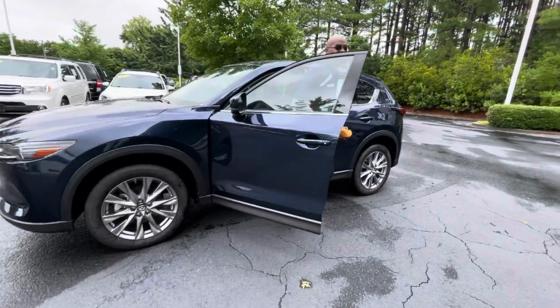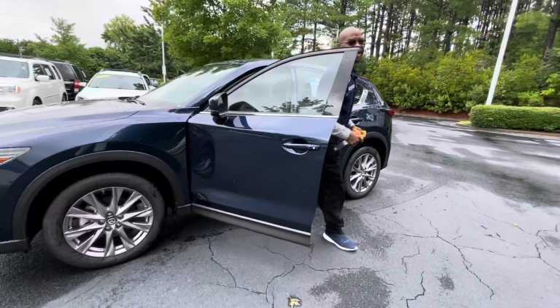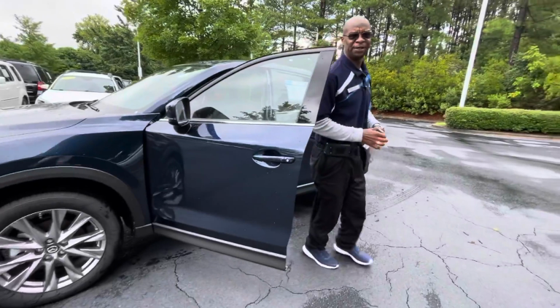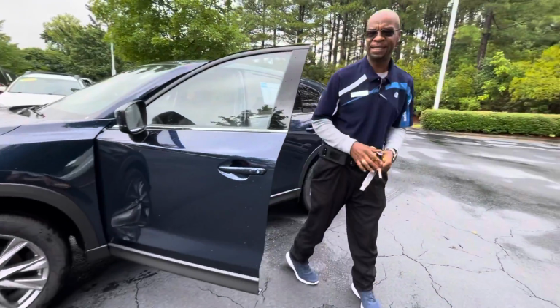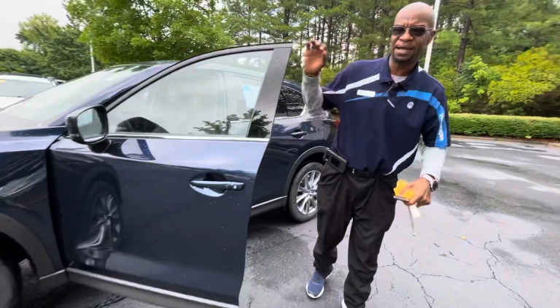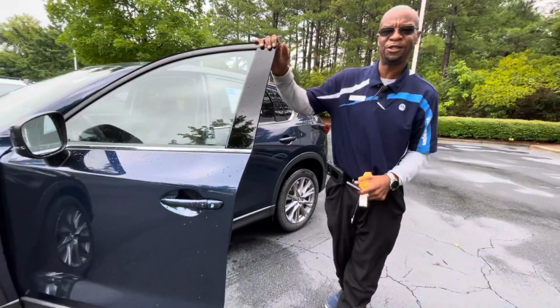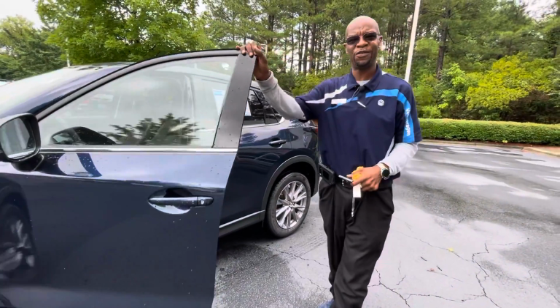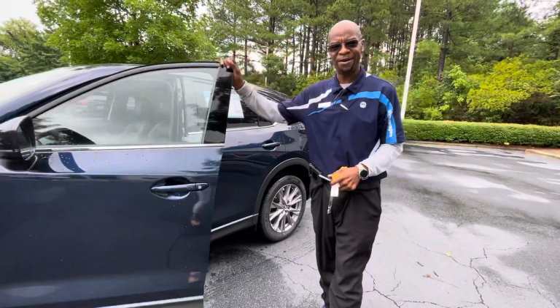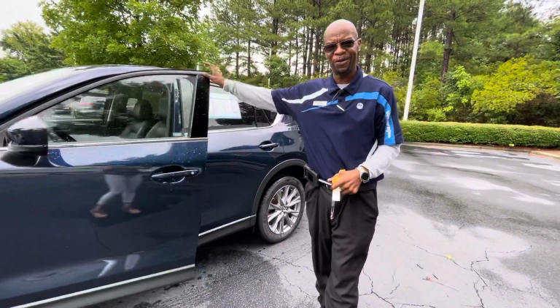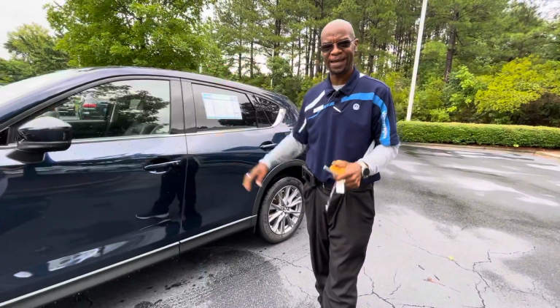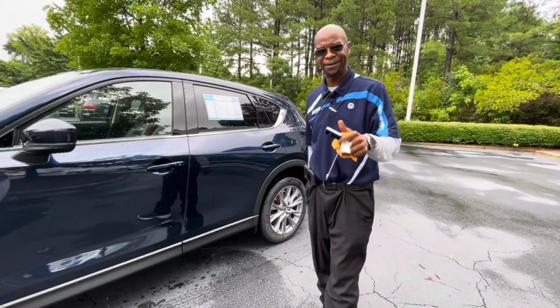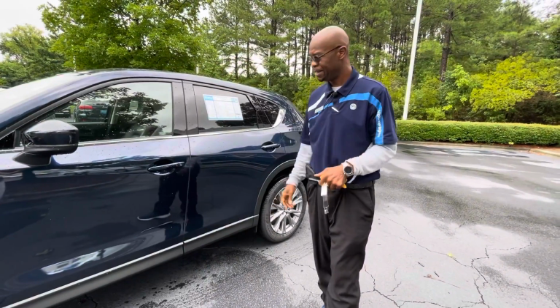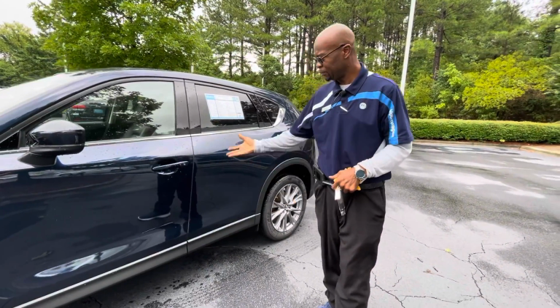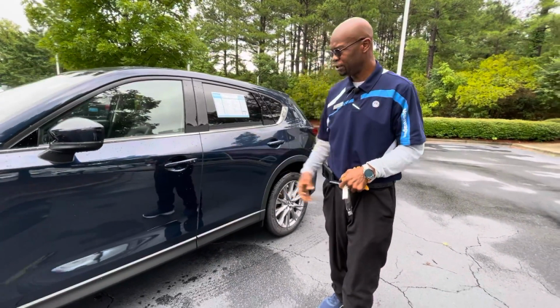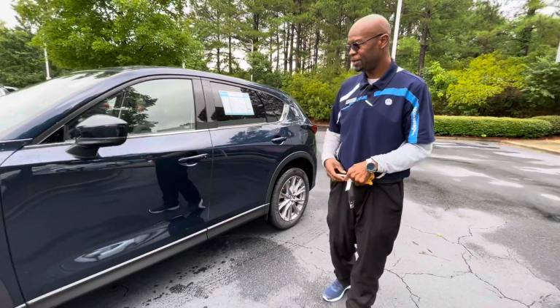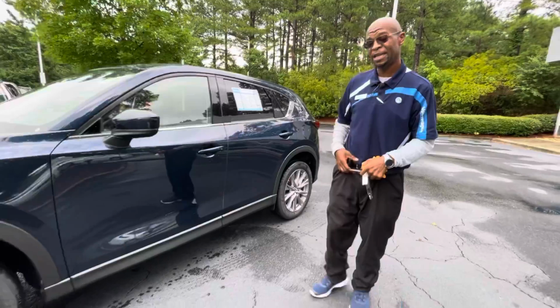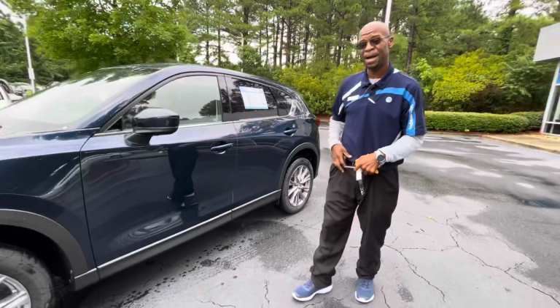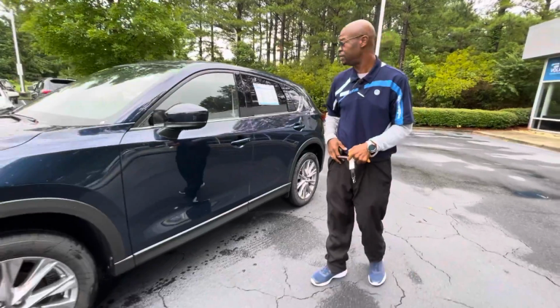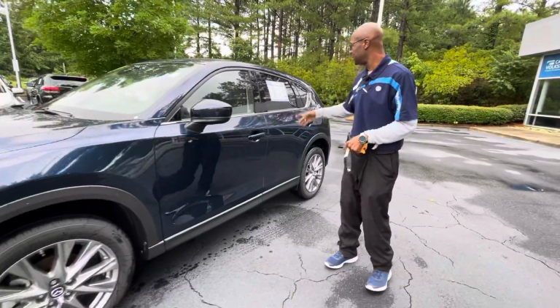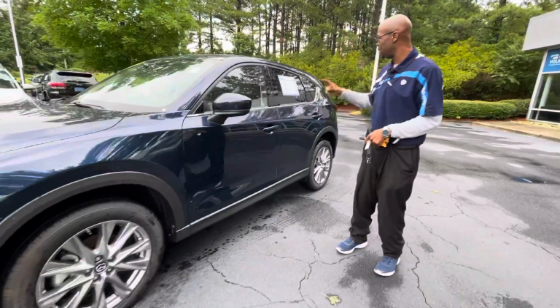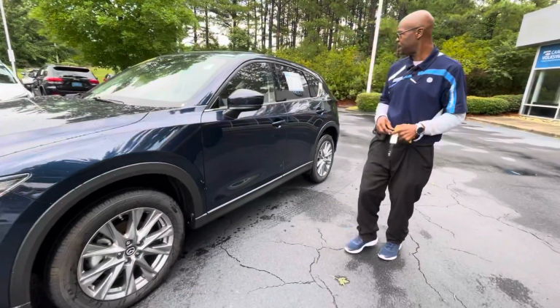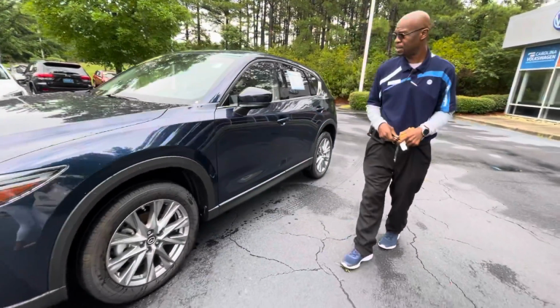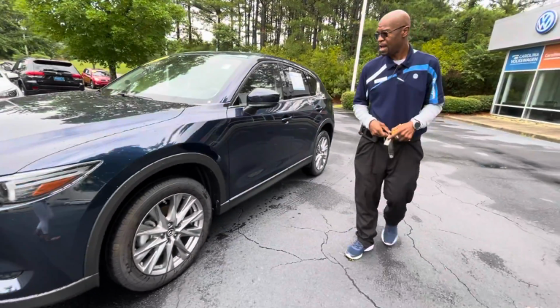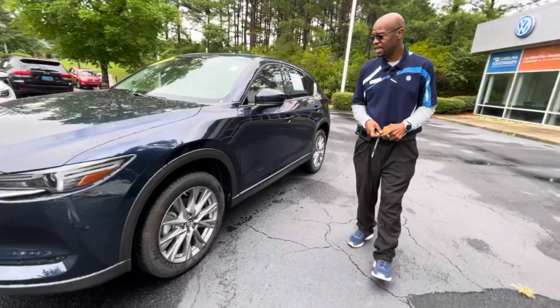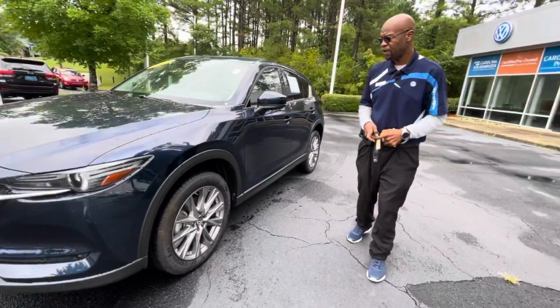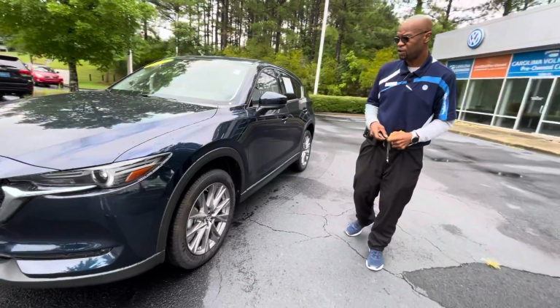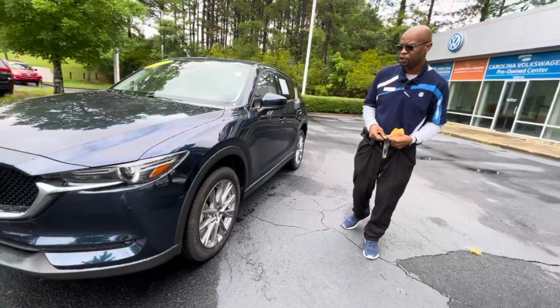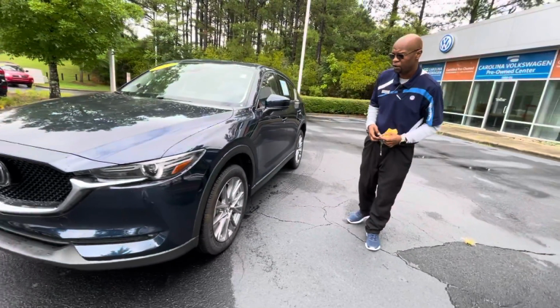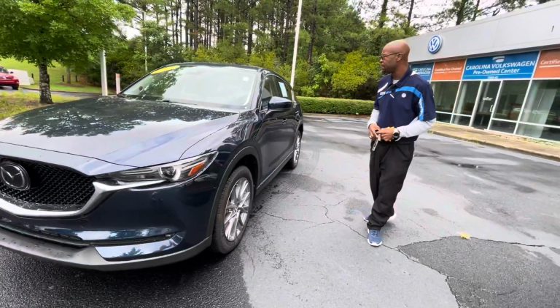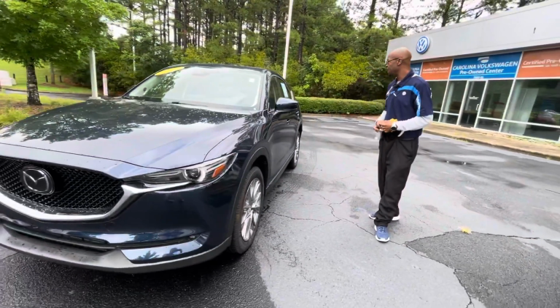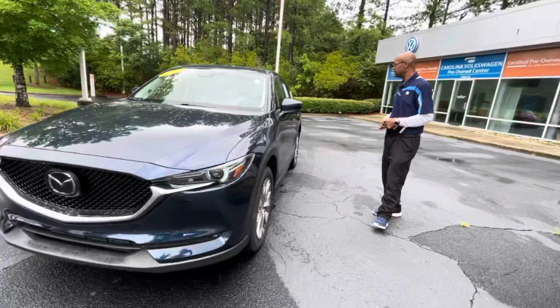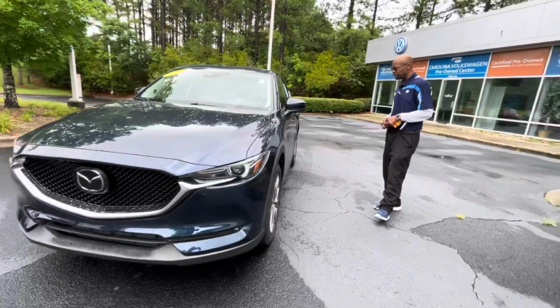Hi Judy, this is Donald Richardson over at Carolina Volkswagen. How you doing? I just wanted to show you that the 2020 Mazda CX-5 Grand Touring is still available.